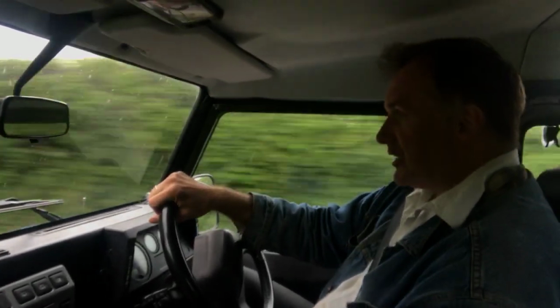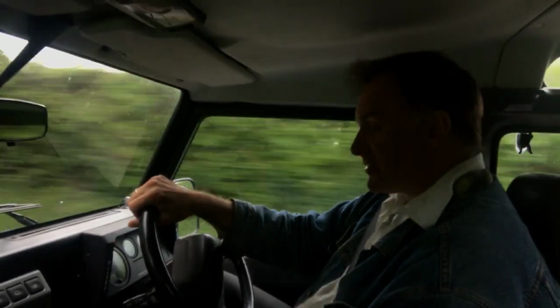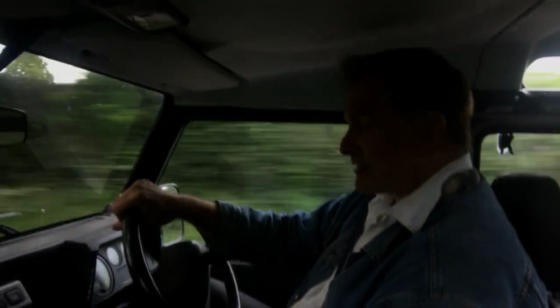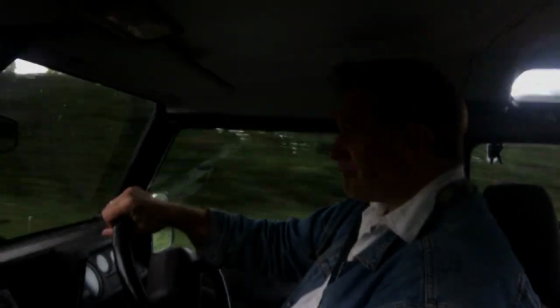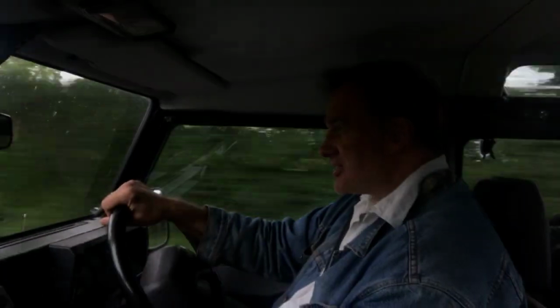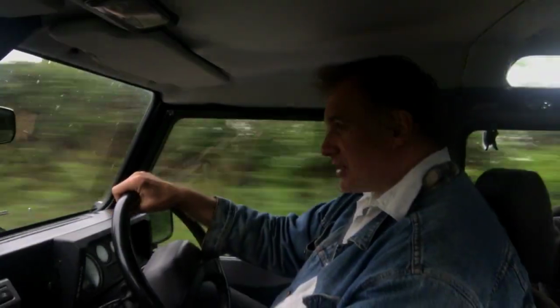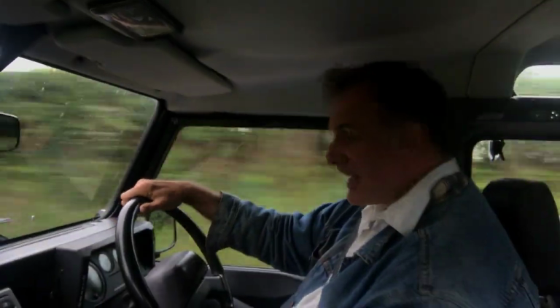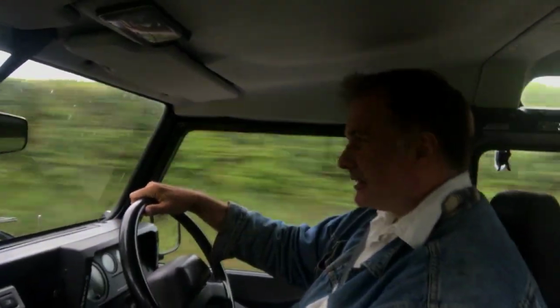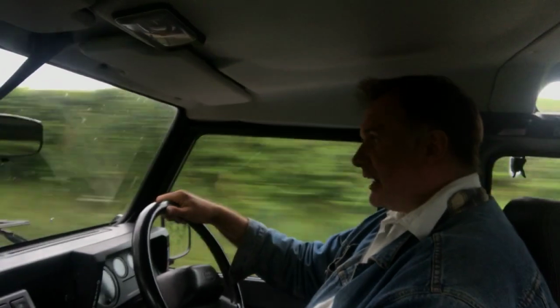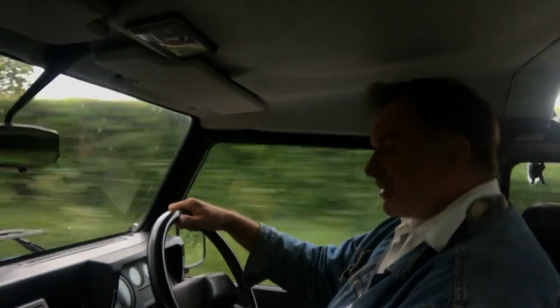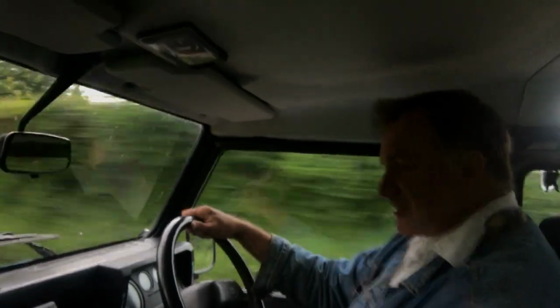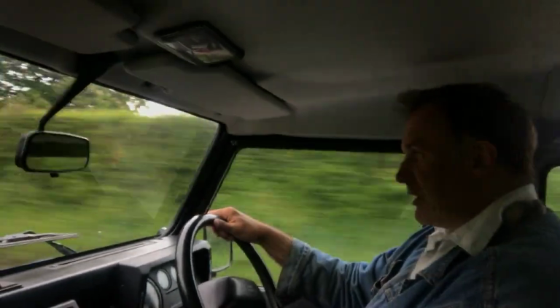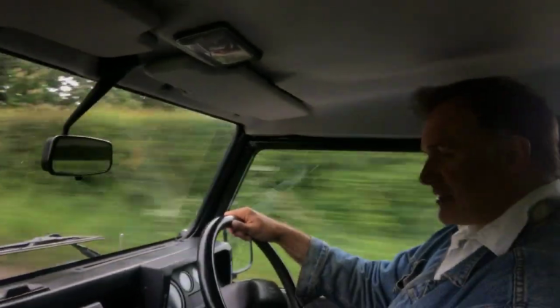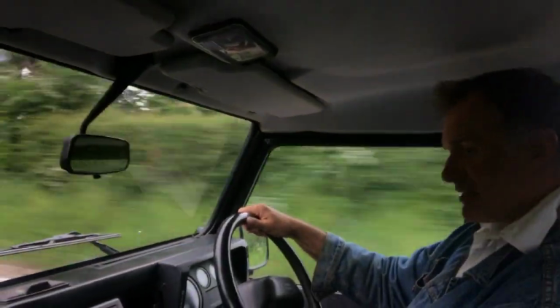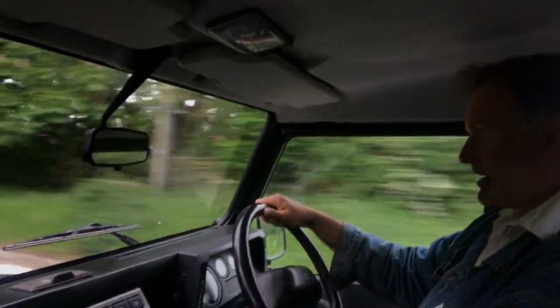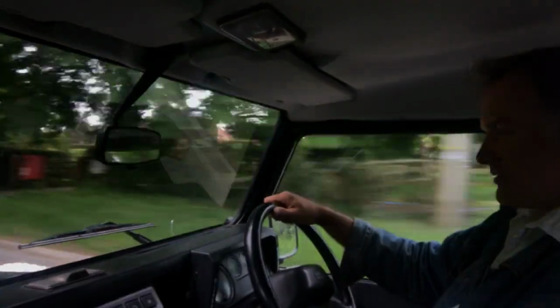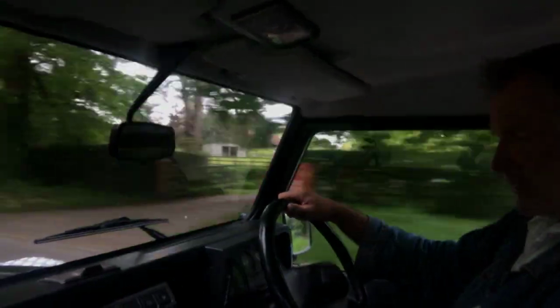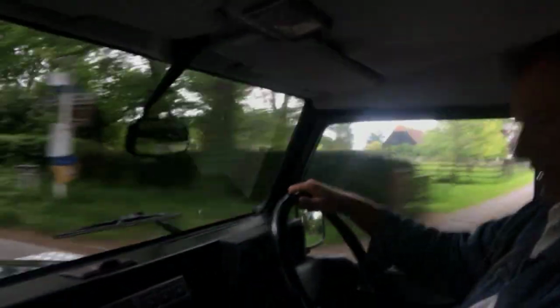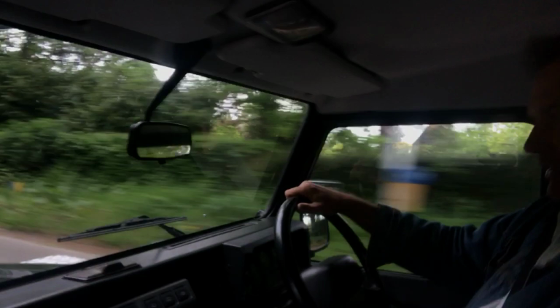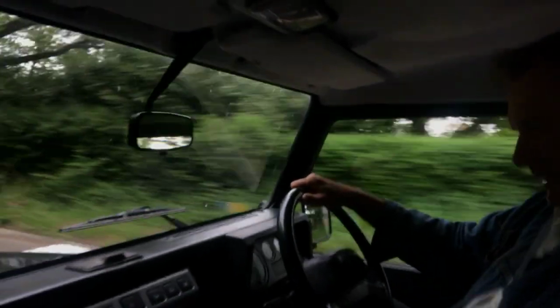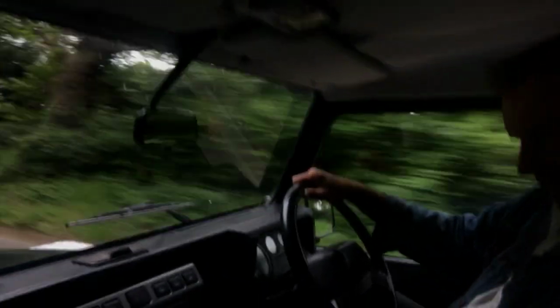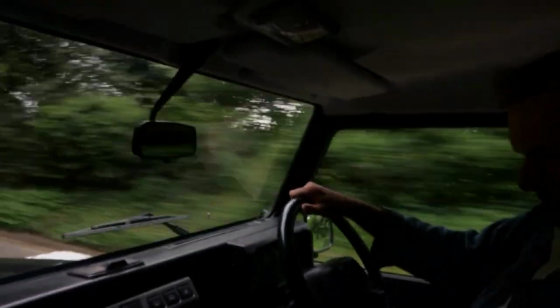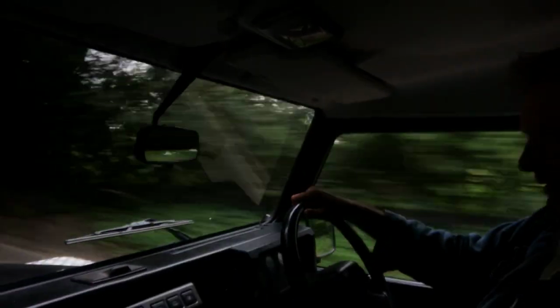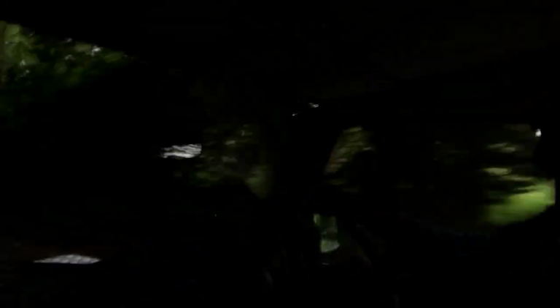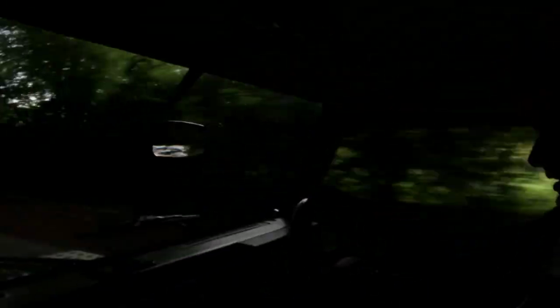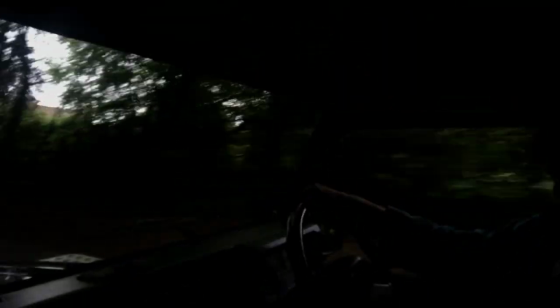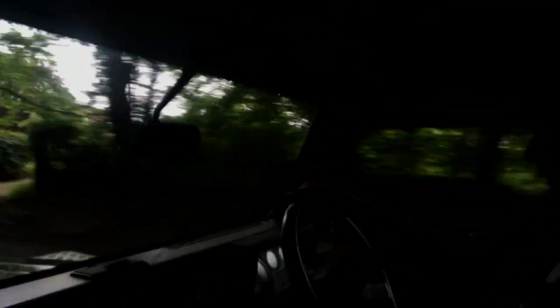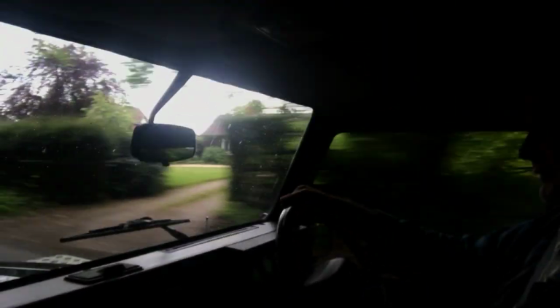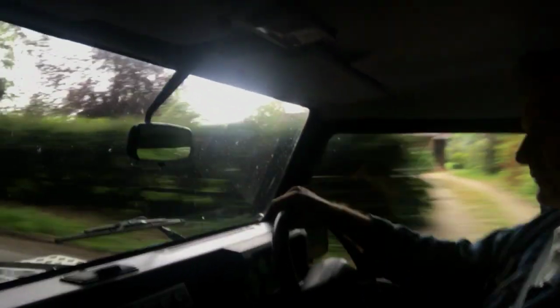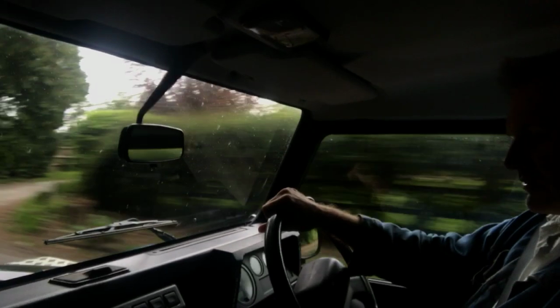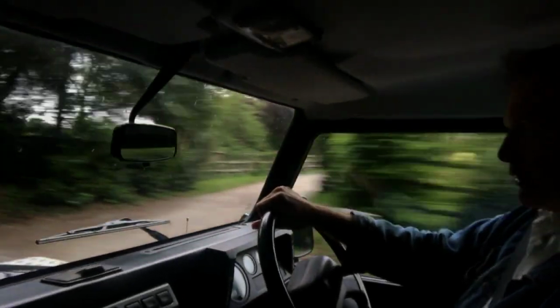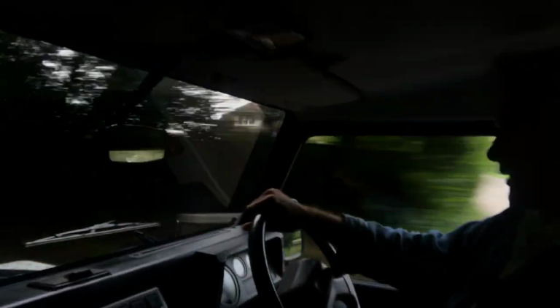It's really just a nice, unmolested original XS. It's got a decent stereo in it — a Sony Radio CD with extra plugs on it. I can't see from here at the minute, but it's certainly got Bluetooth on it.